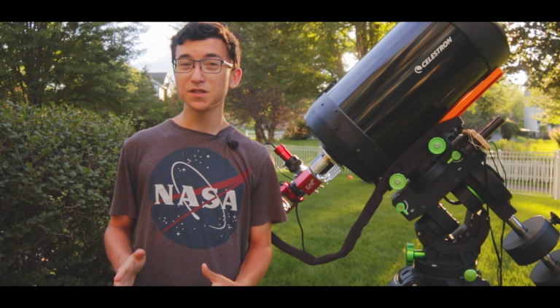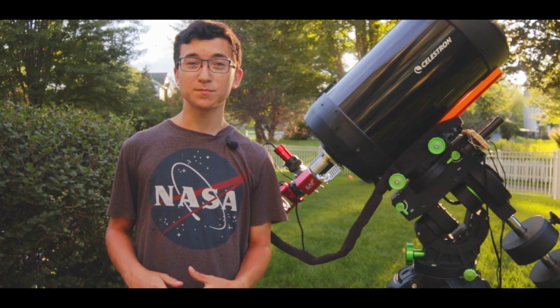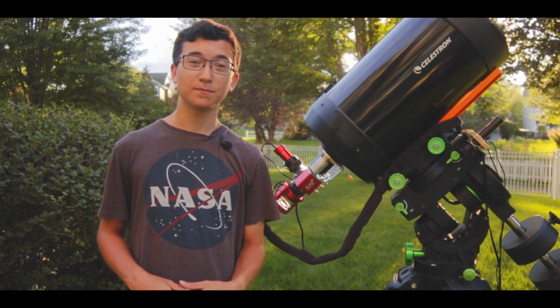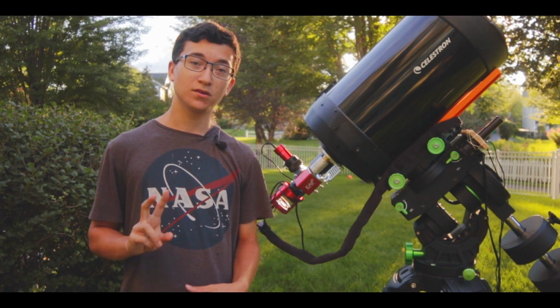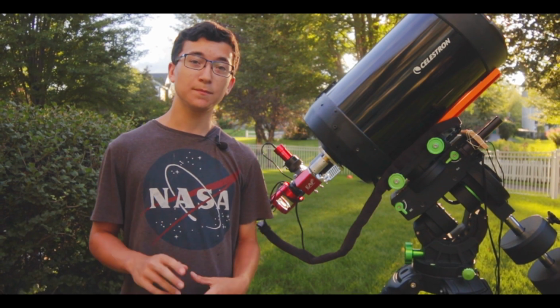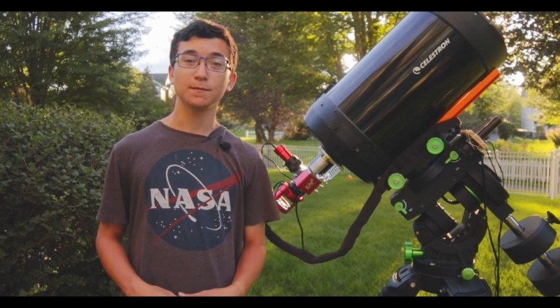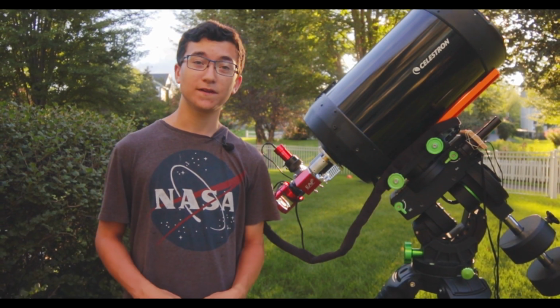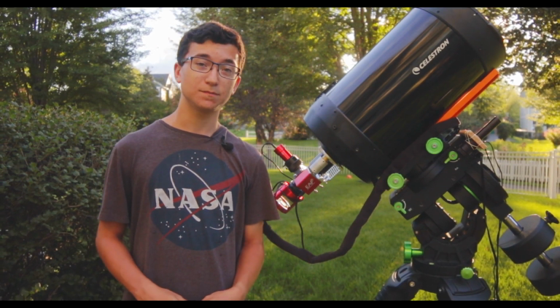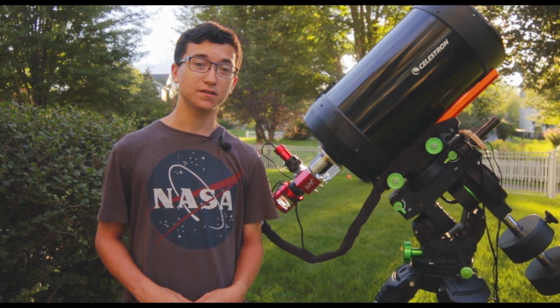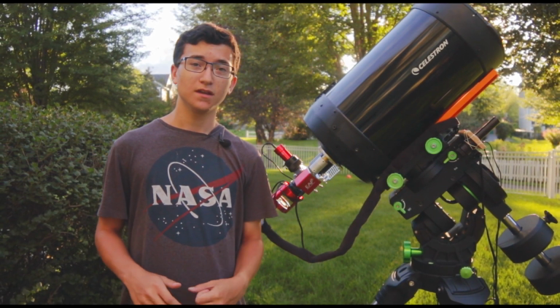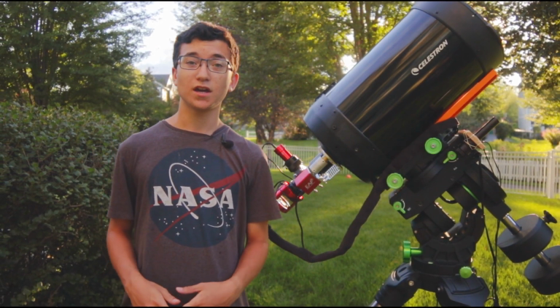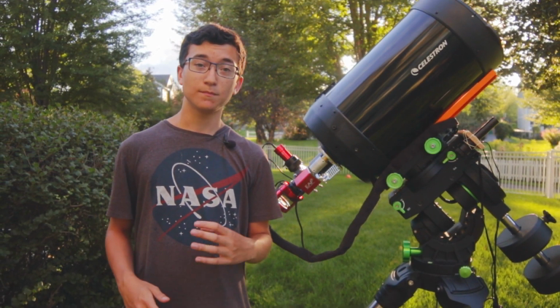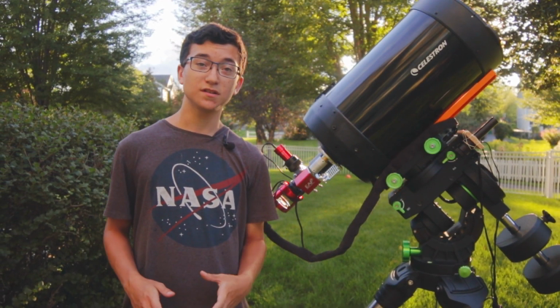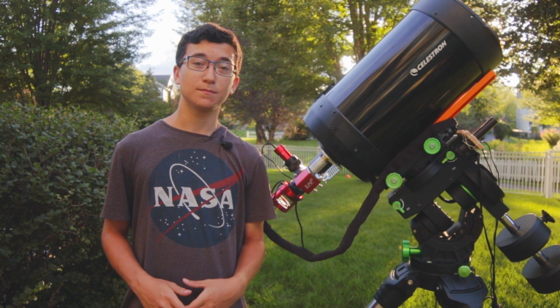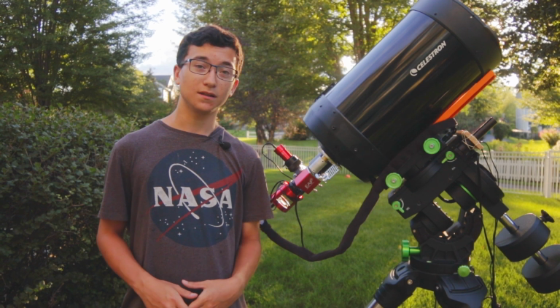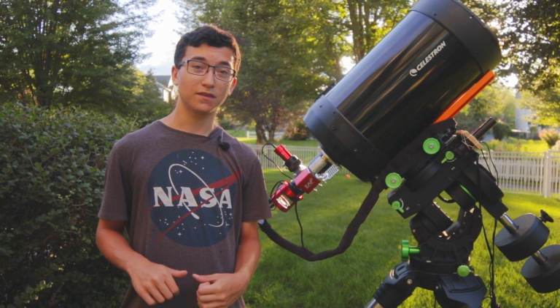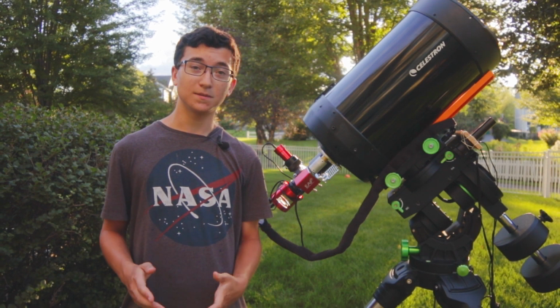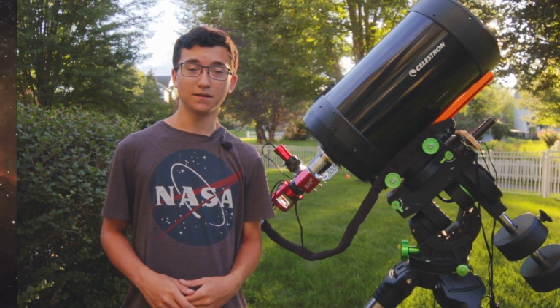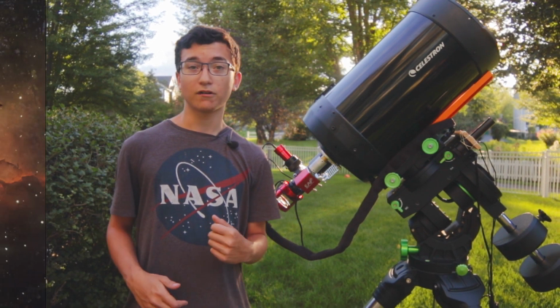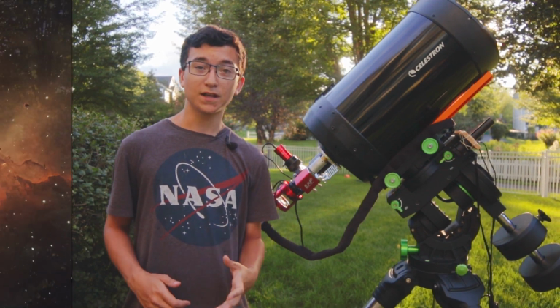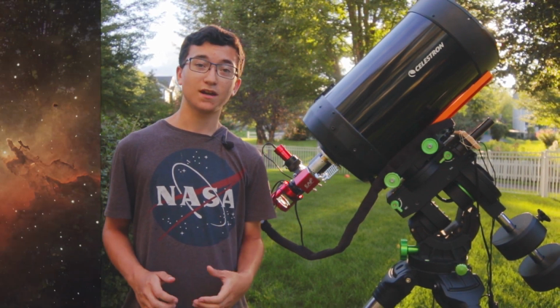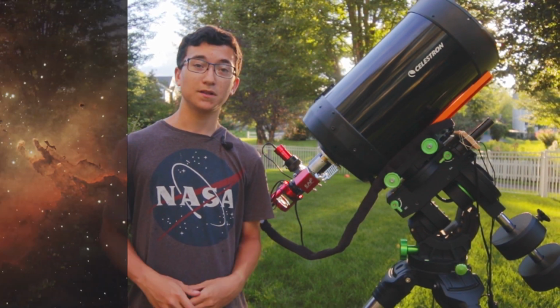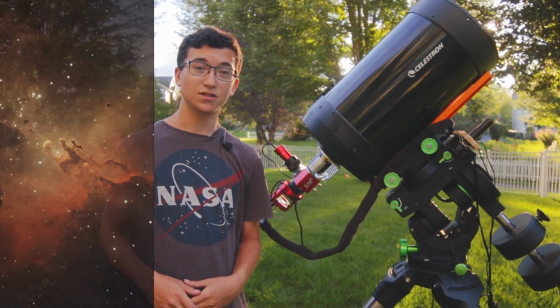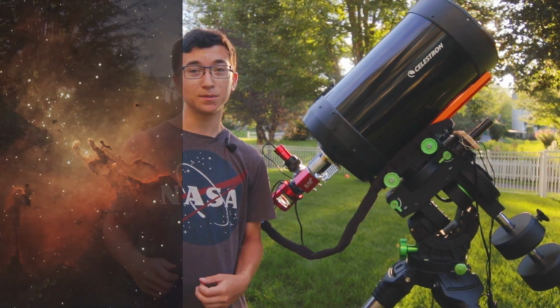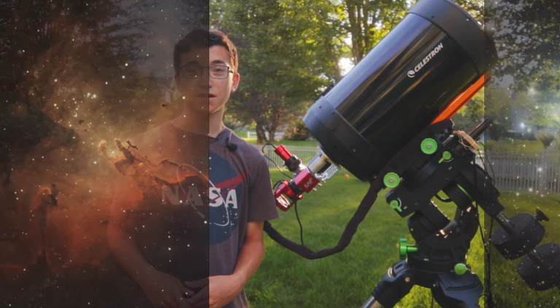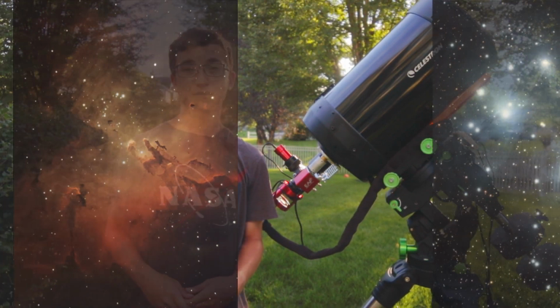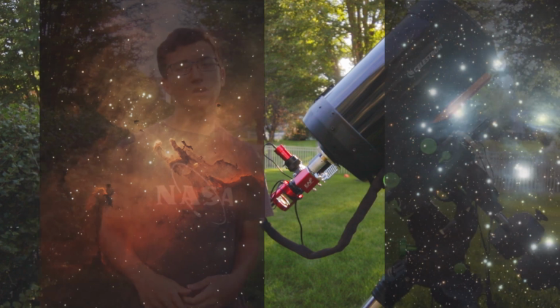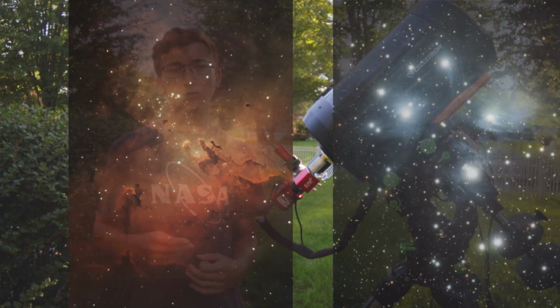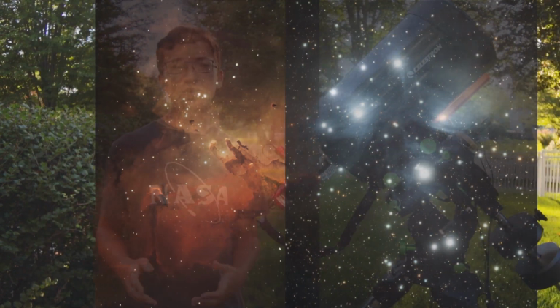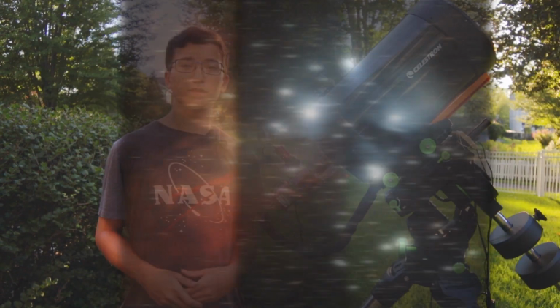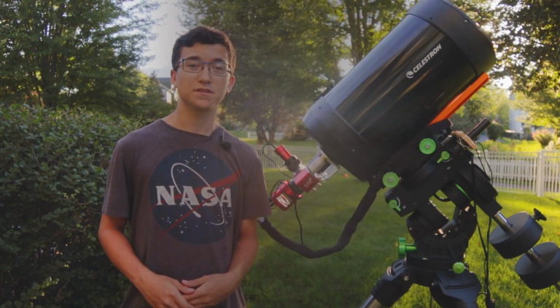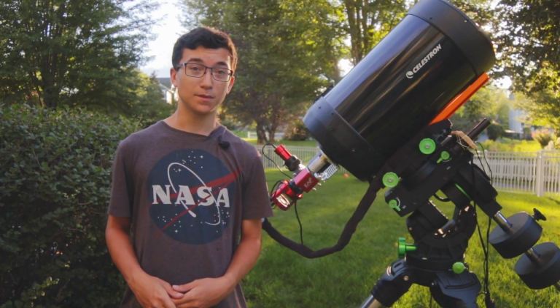If it was possible to combine two types of nebulae found in space, such as an emission-style nebula like the Eagle Nebula, with a reflection-type nebula such as the Pleiades Star Cluster, what would you expect the final result to be?